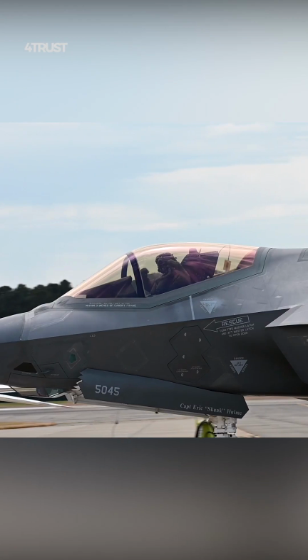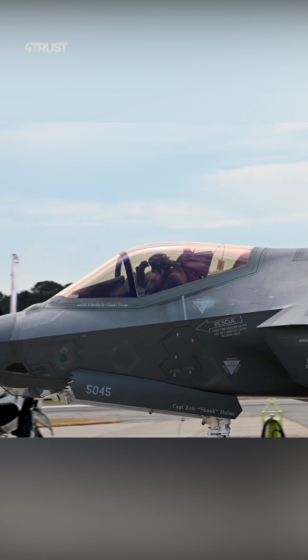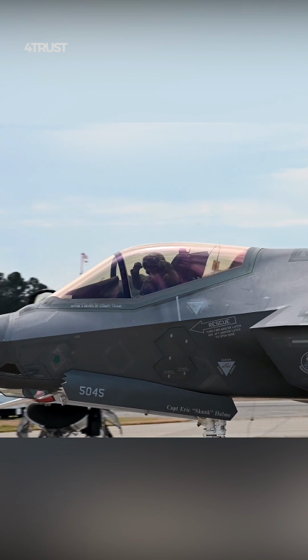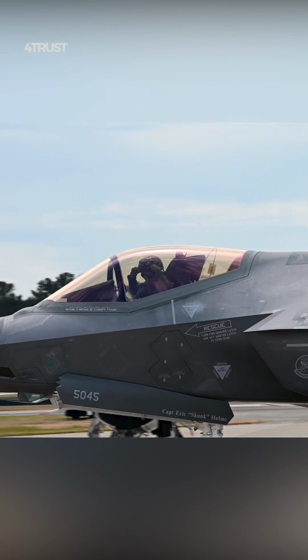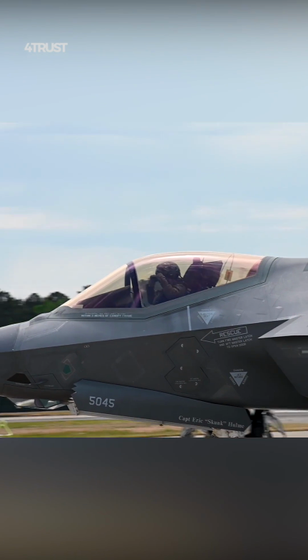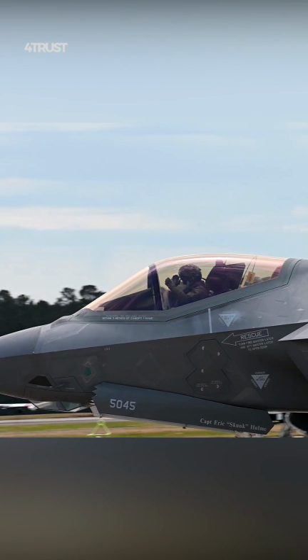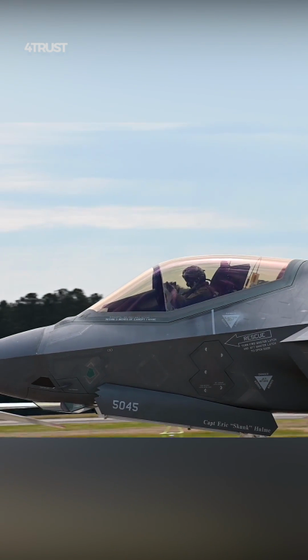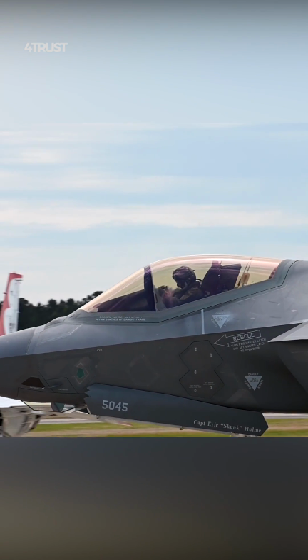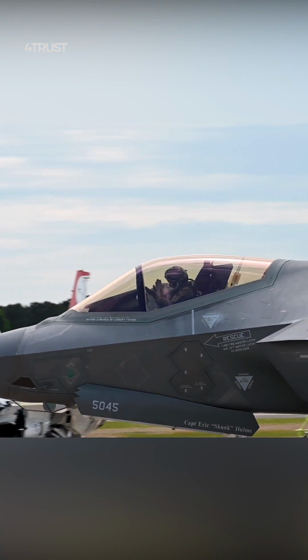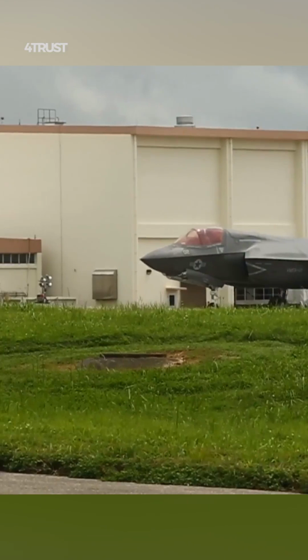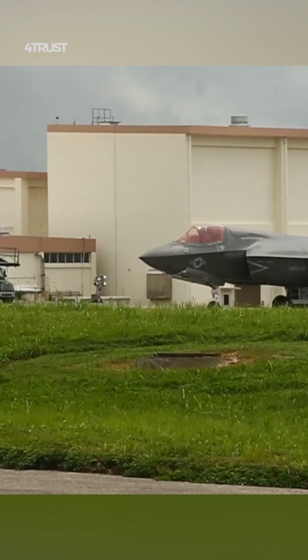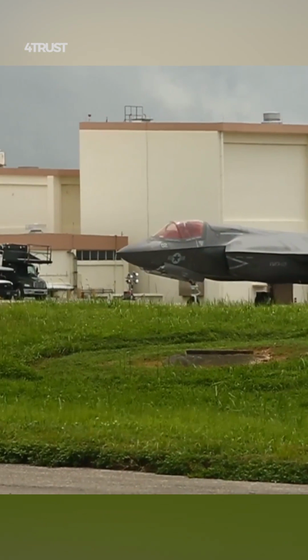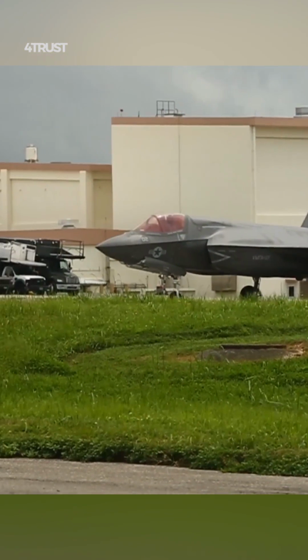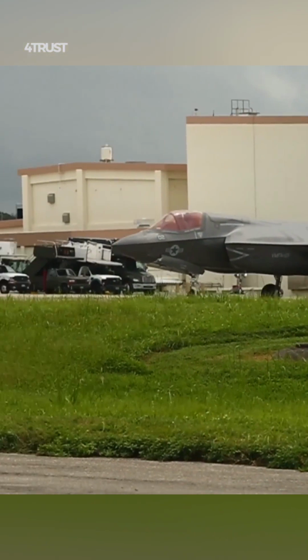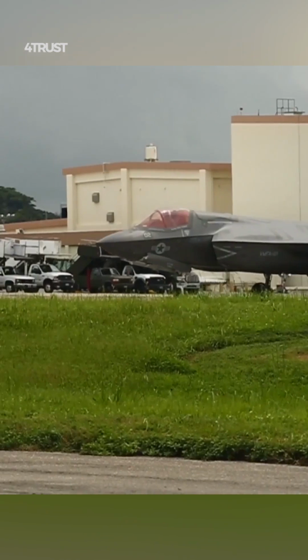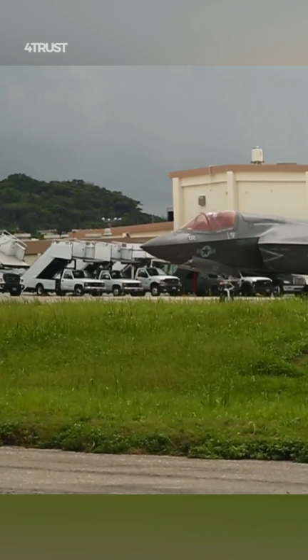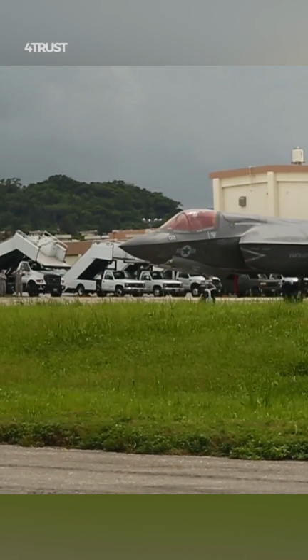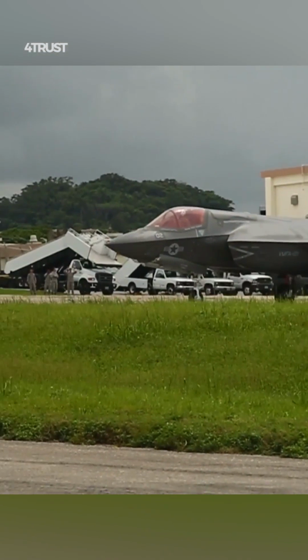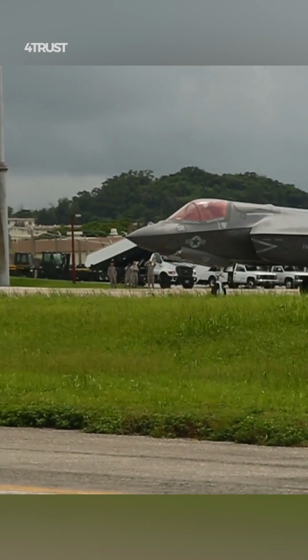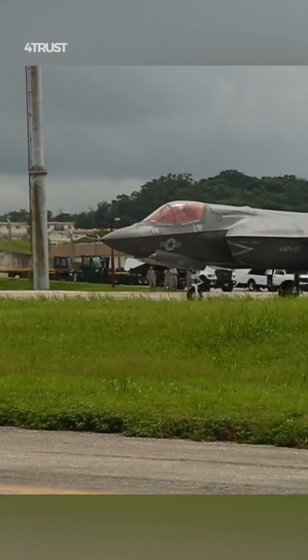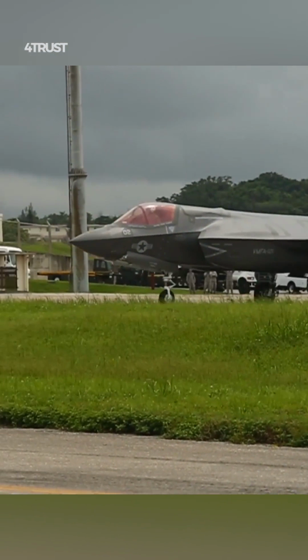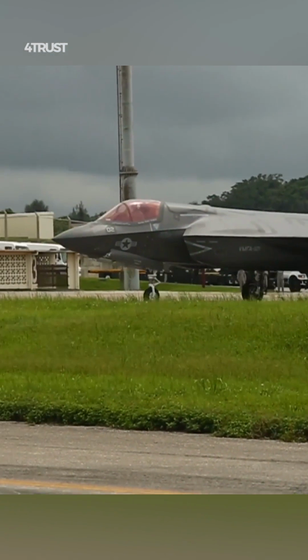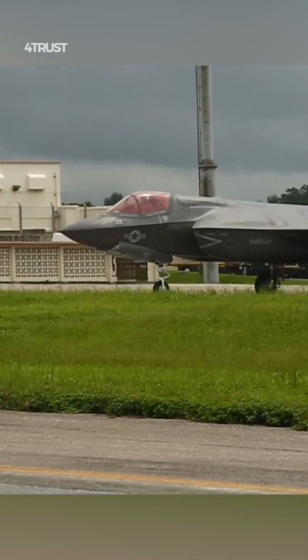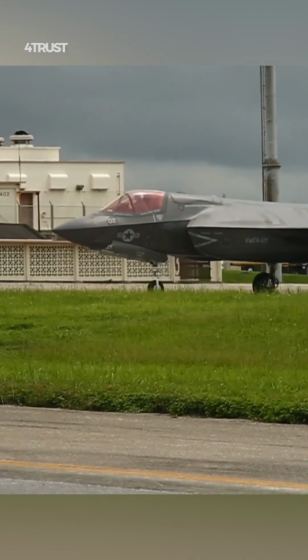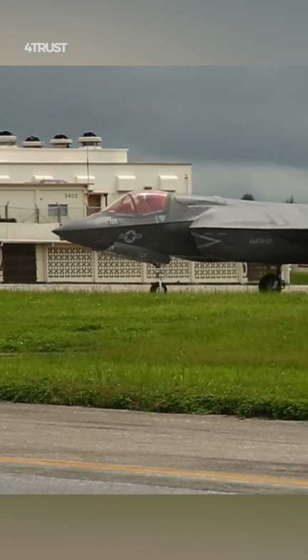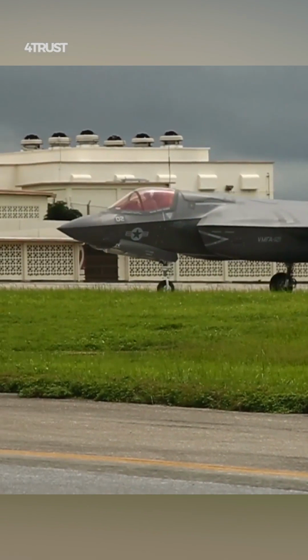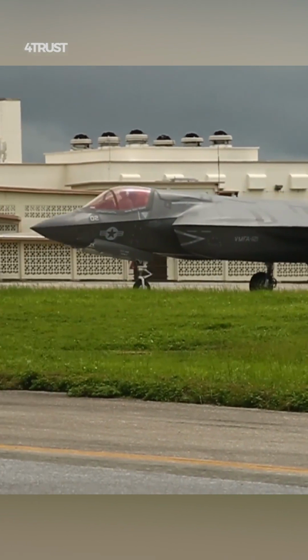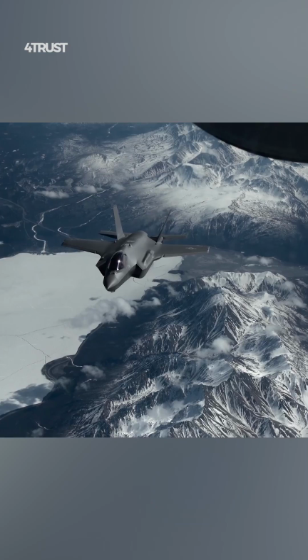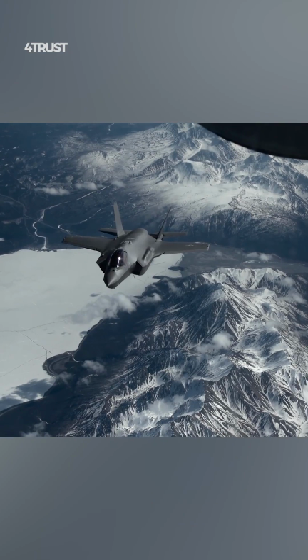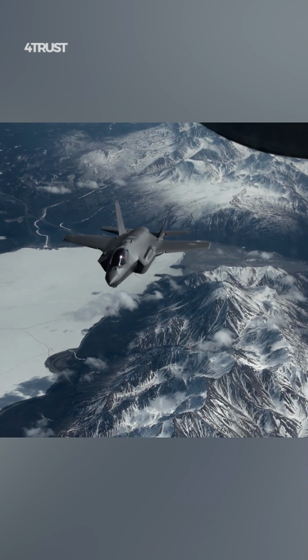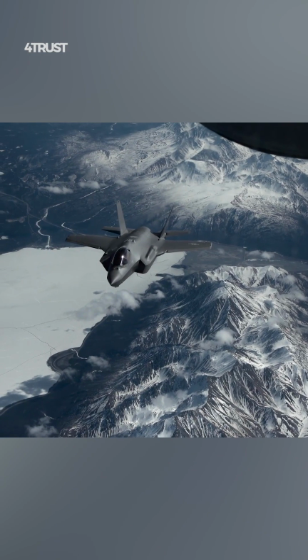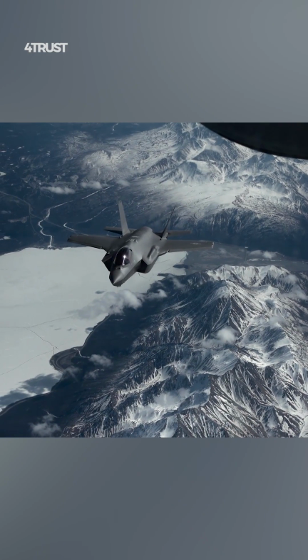The F-35 incorporates advanced stealth technology, including radar-absorbing materials, shape design, and internal weapon storage, which significantly reduce its radar cross-section.